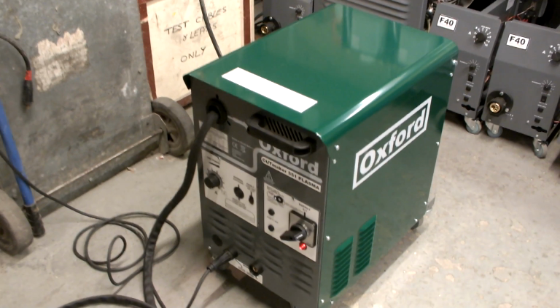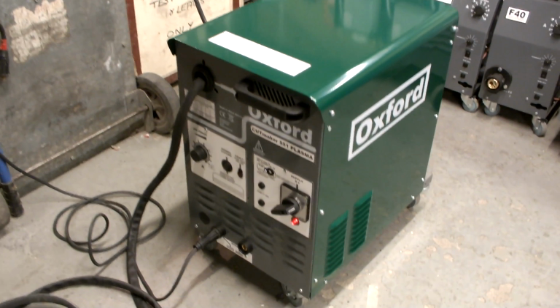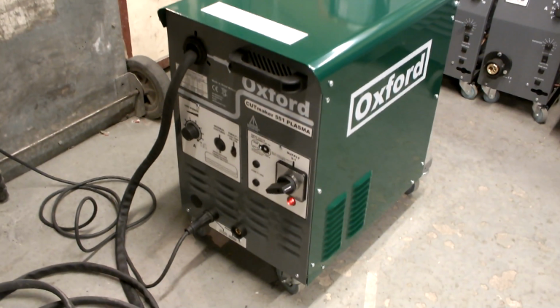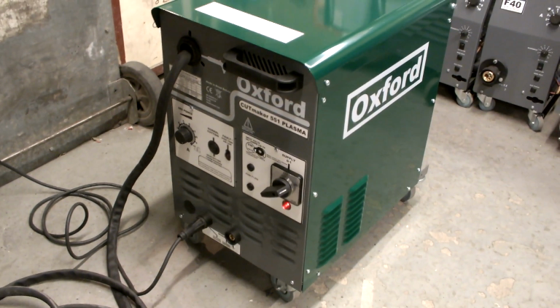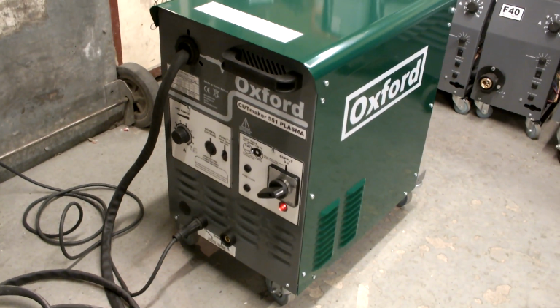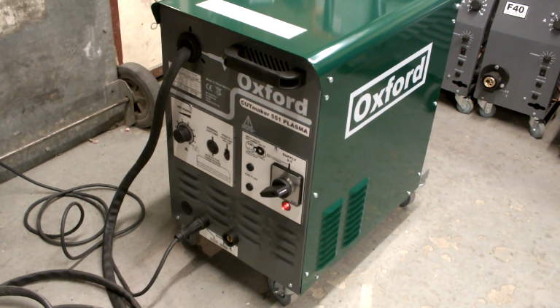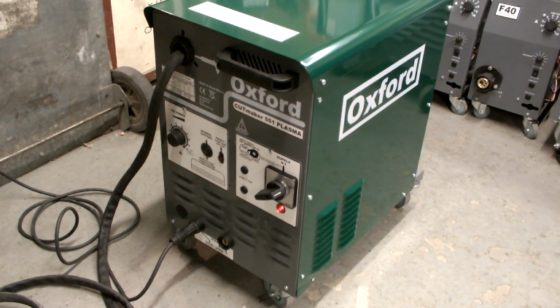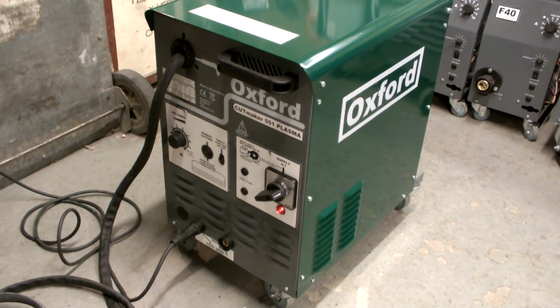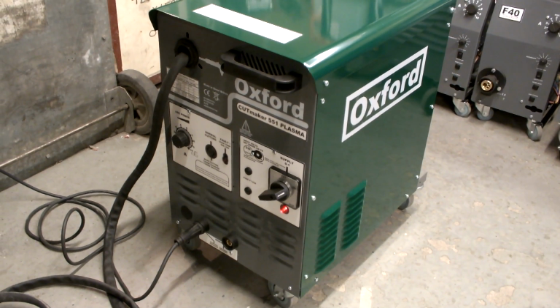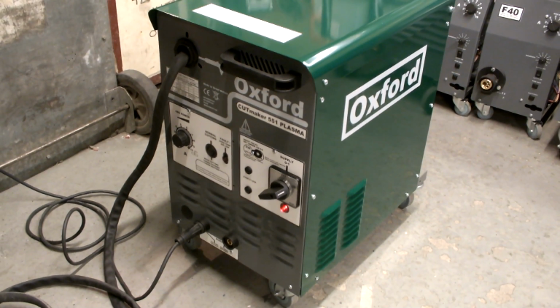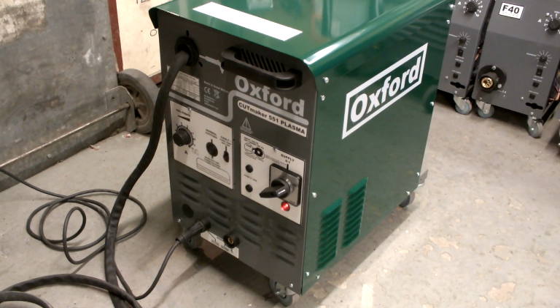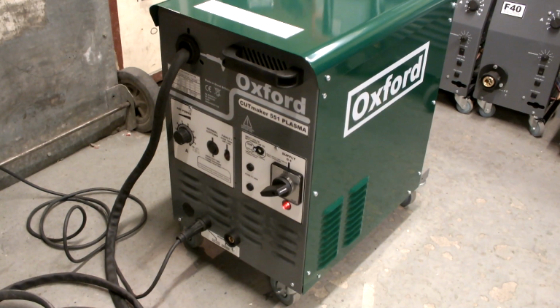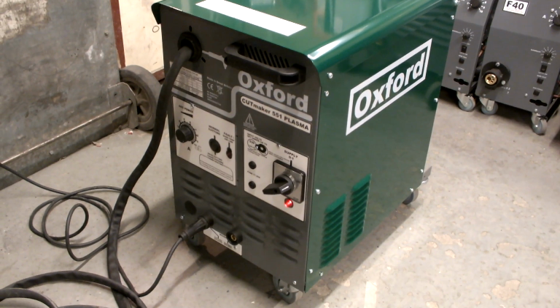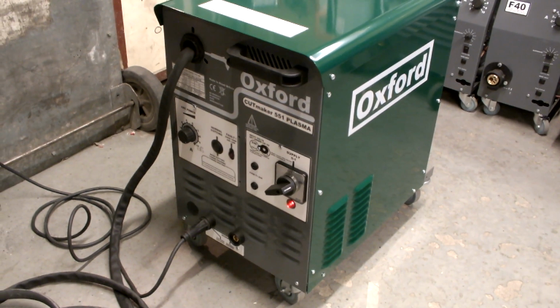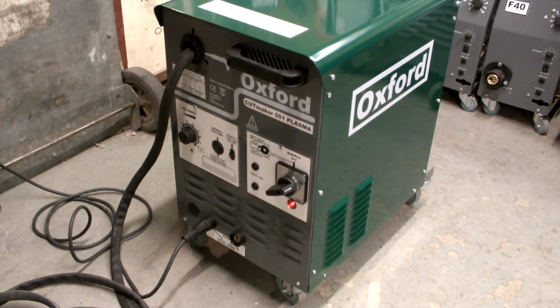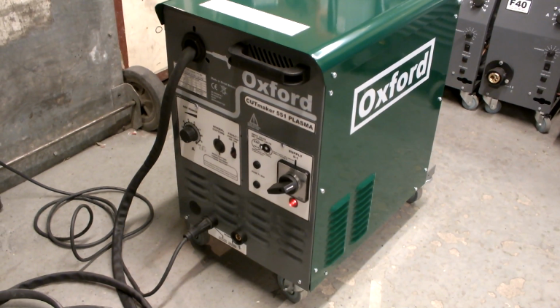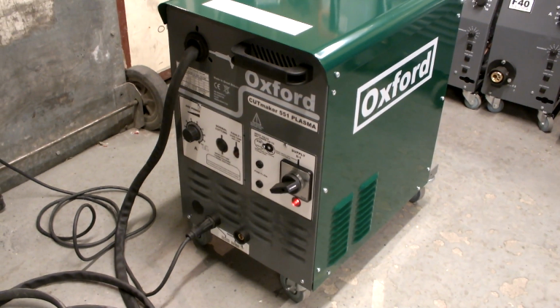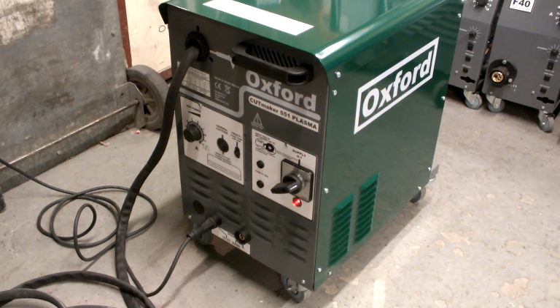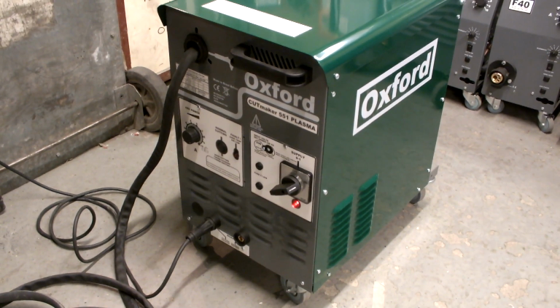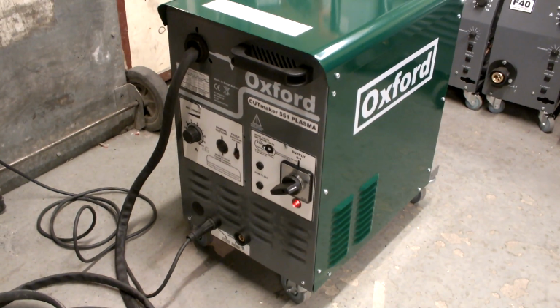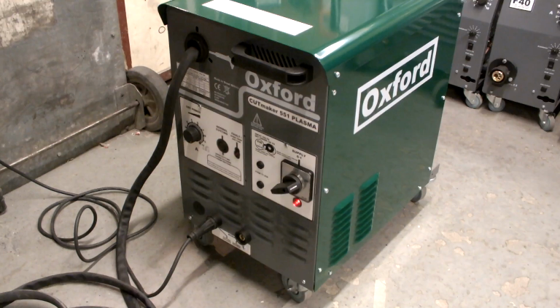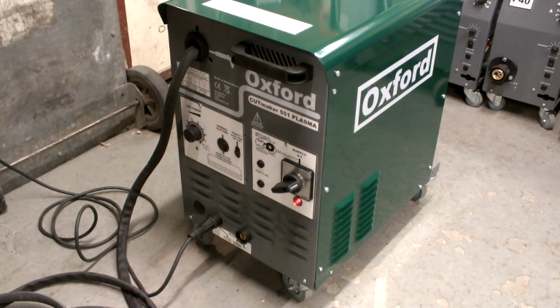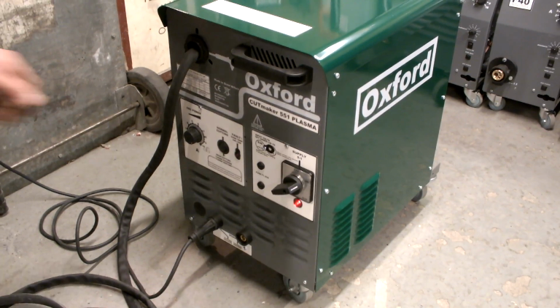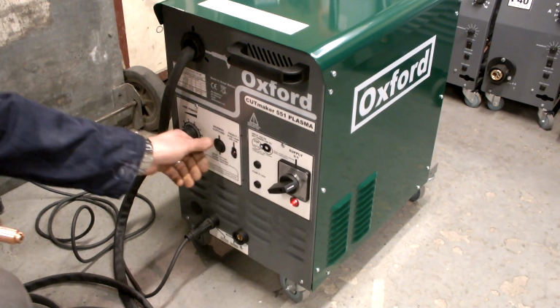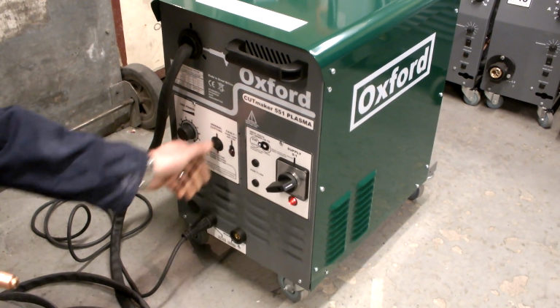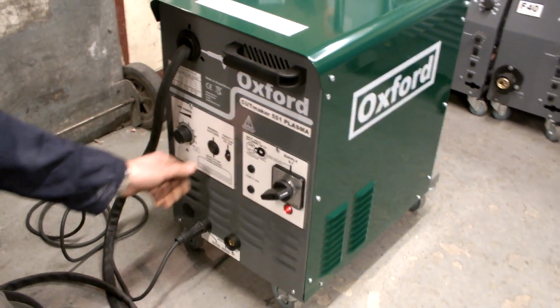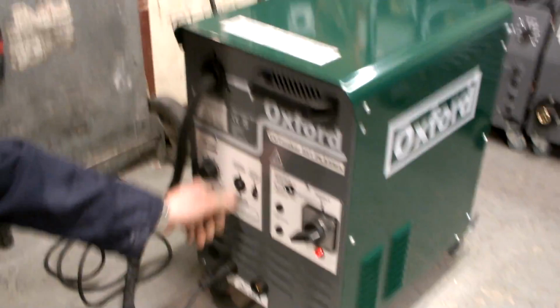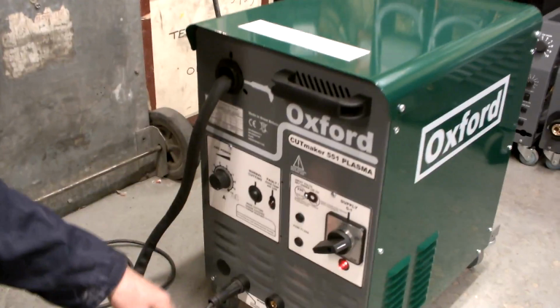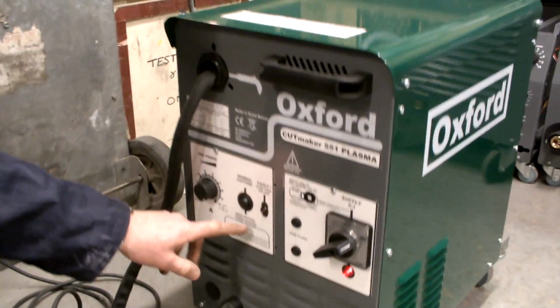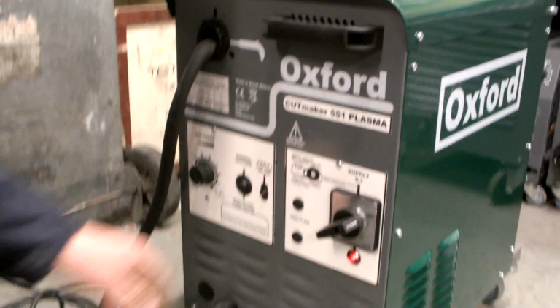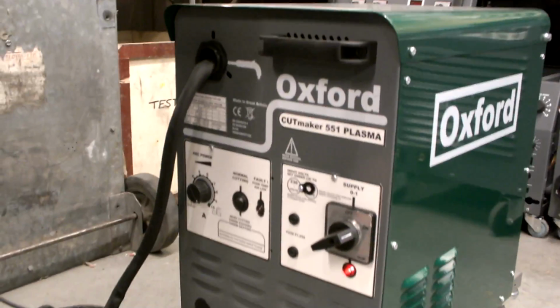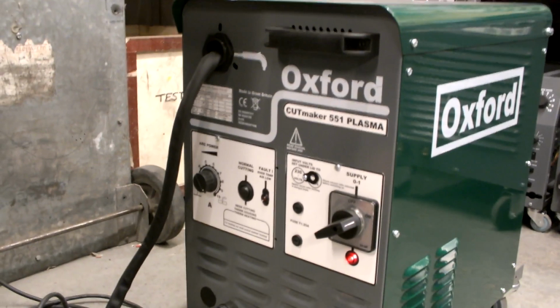This is the Oxford Cutmaker 551 Plasma, which is a really unique British-made machine. It can run on single-phase supply or a three-phase supply. You can do normal cutting, mesh cutting, thermal gouging and thermal heating.